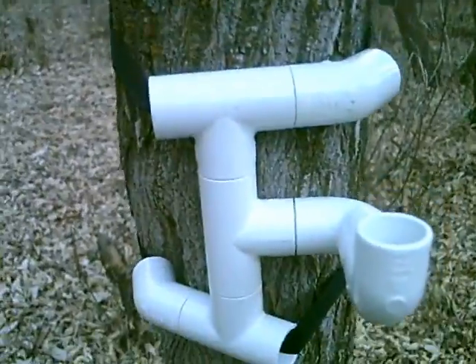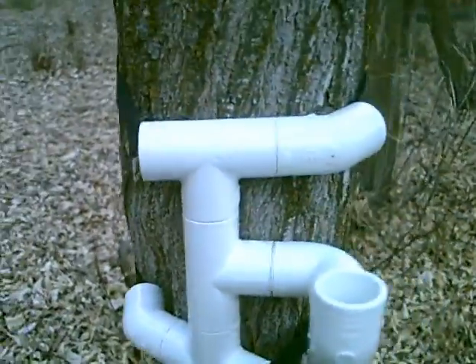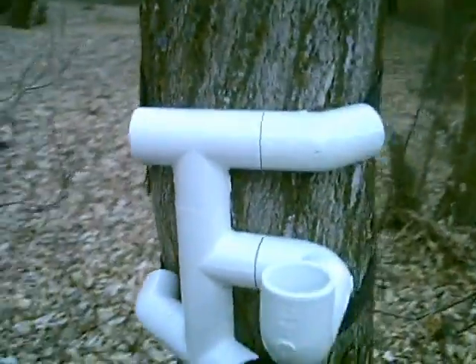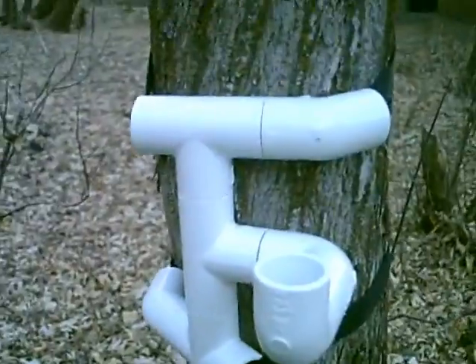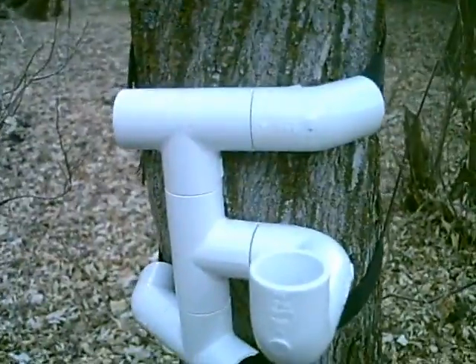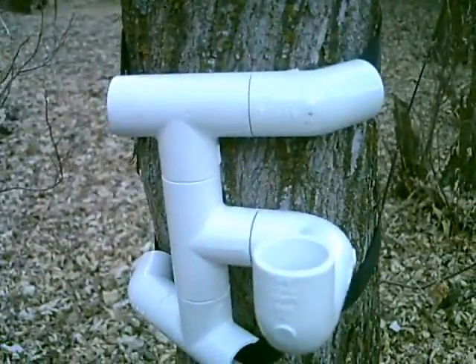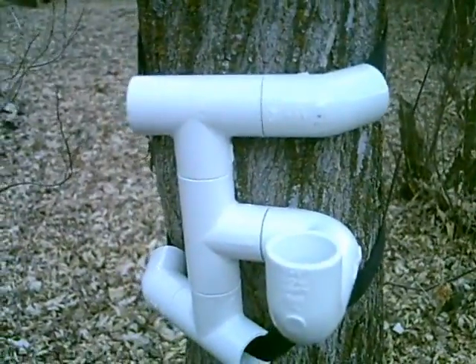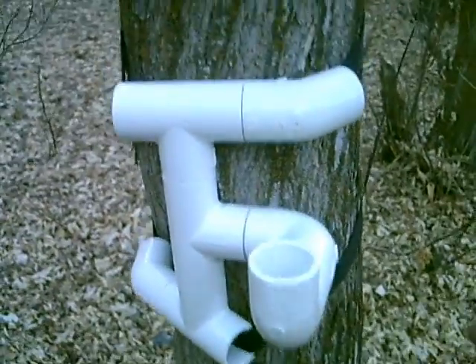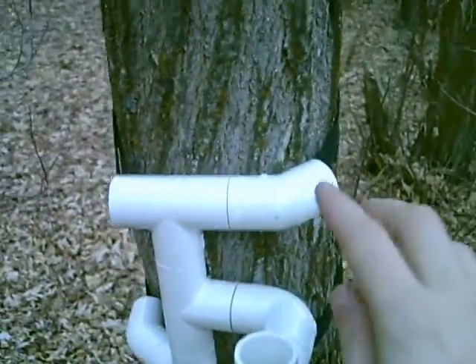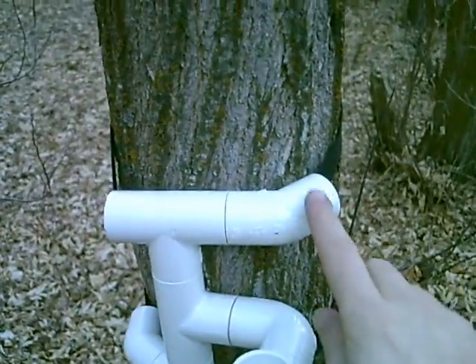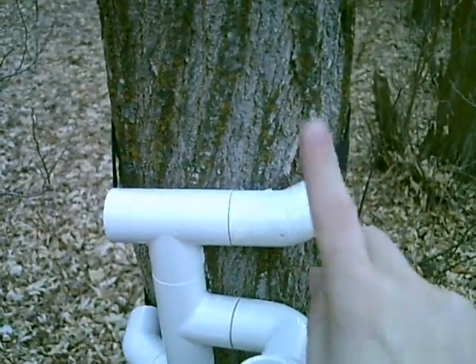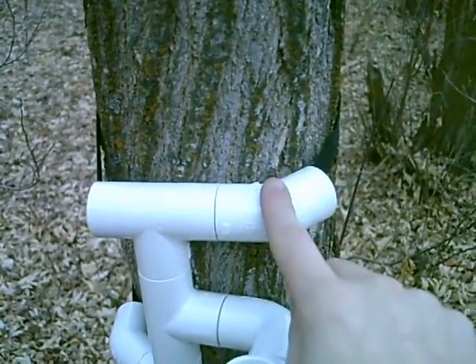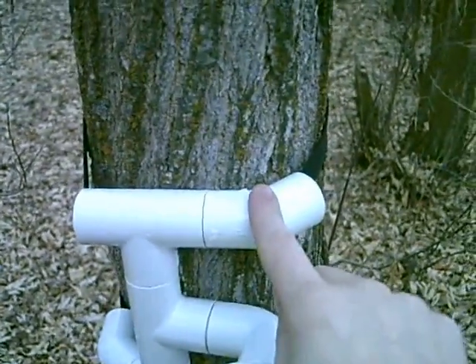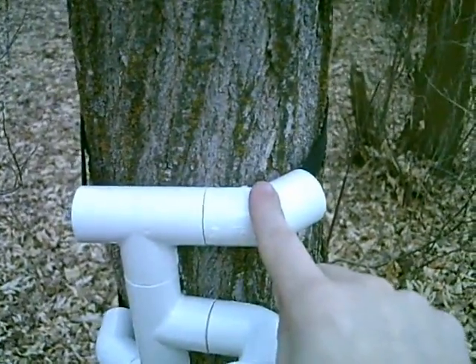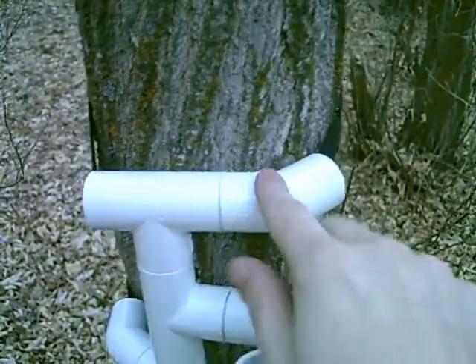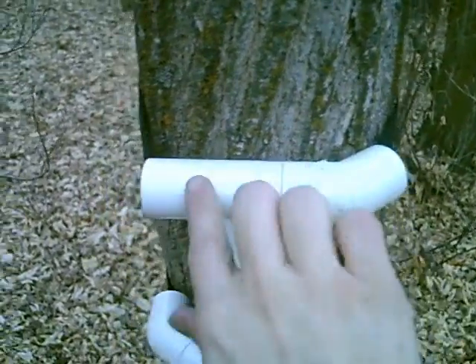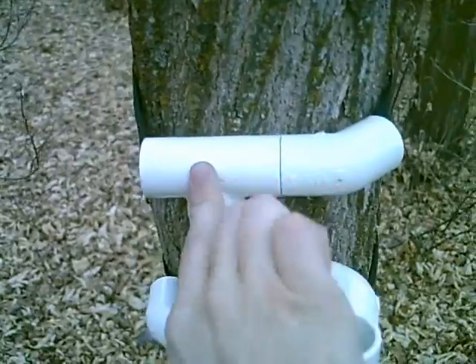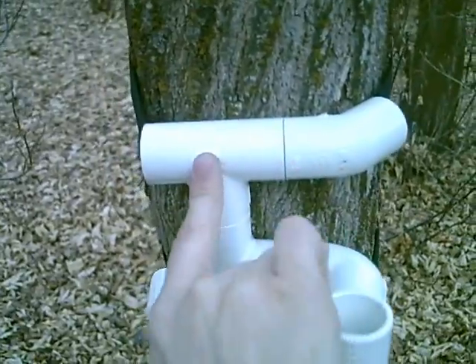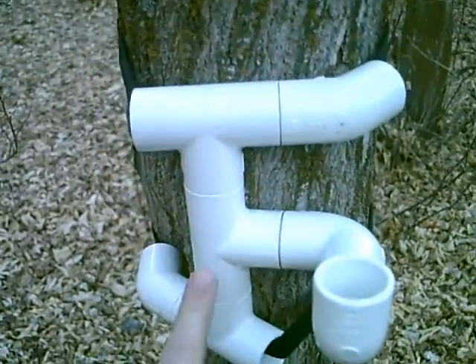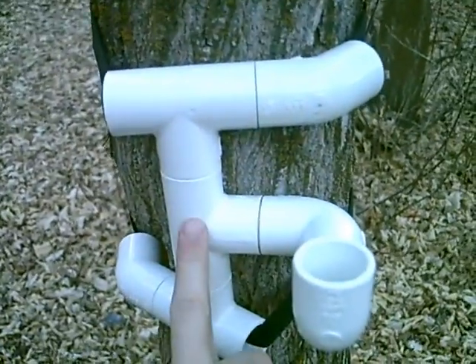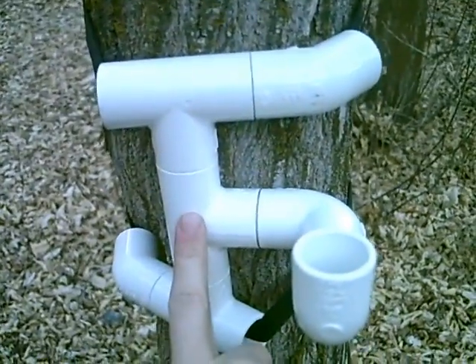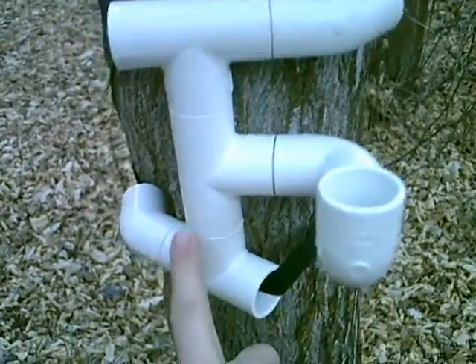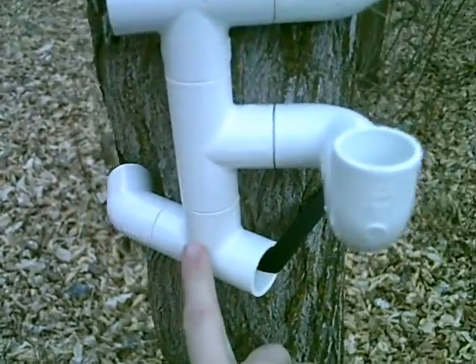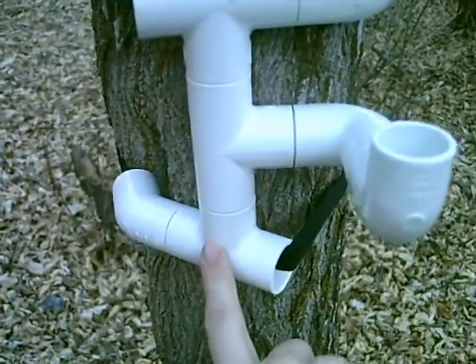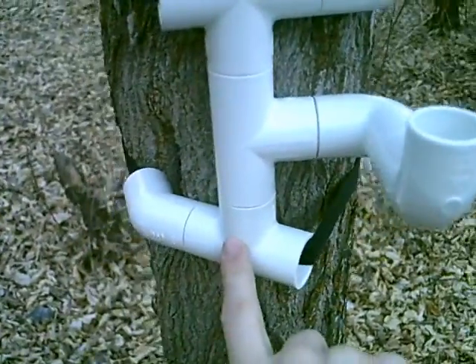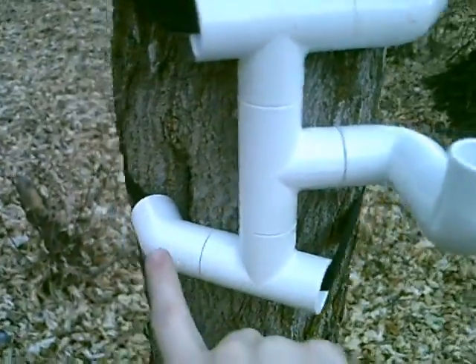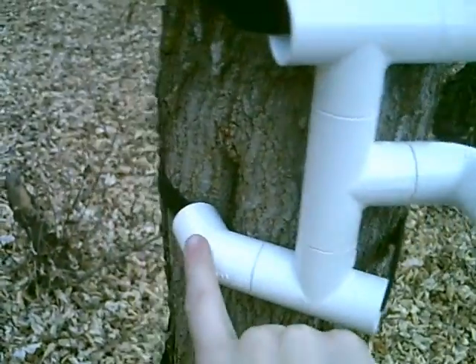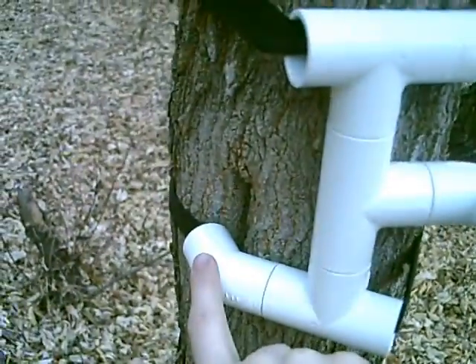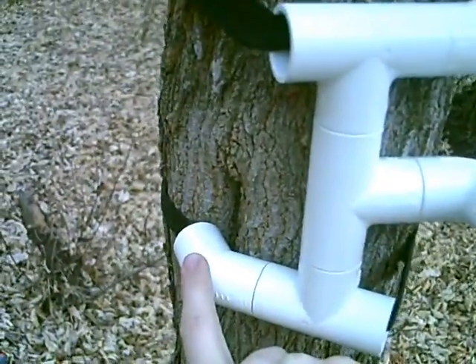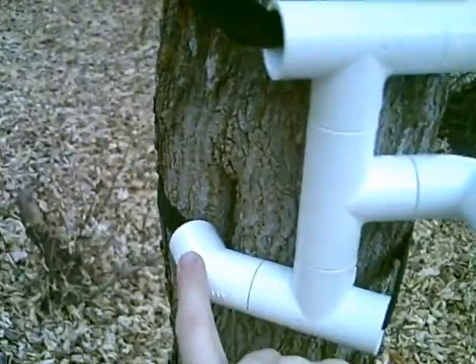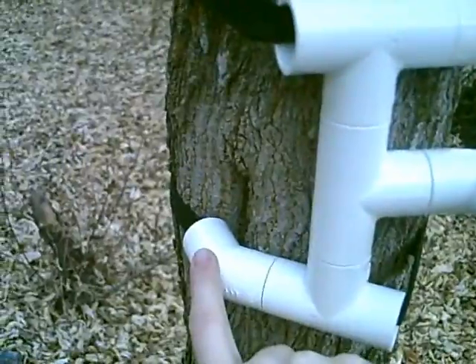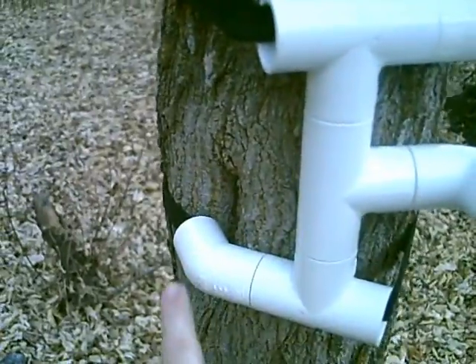What we have here is the treepod. What it consists of is a 45 degree elbow, then a T, another T, another T, and a 45 degree angle. Very complicated.